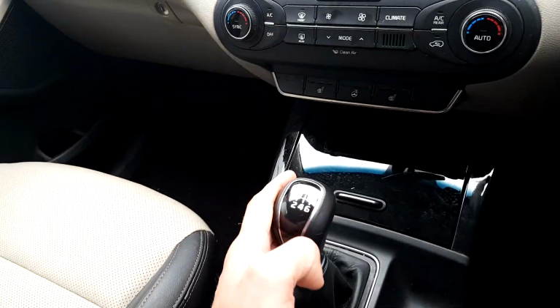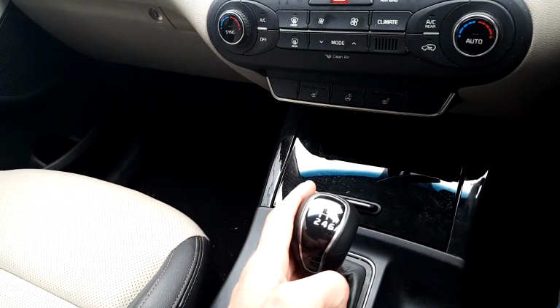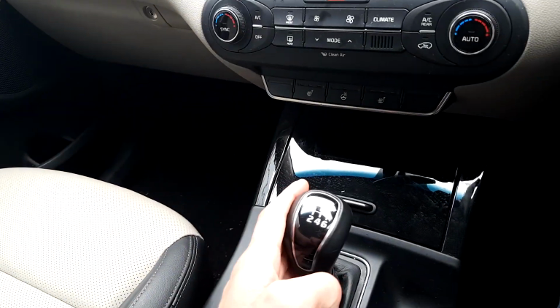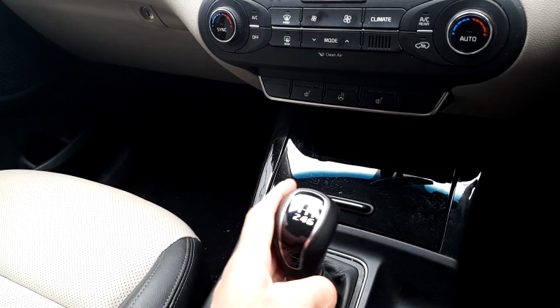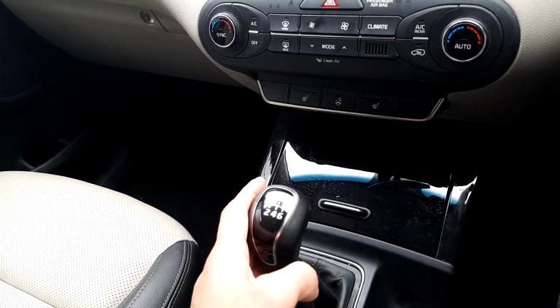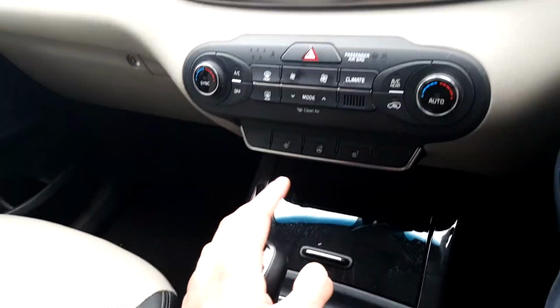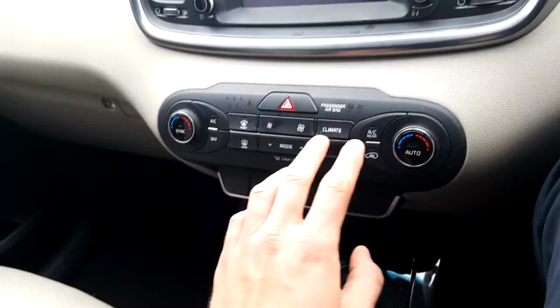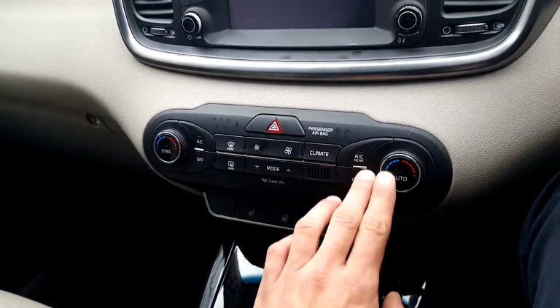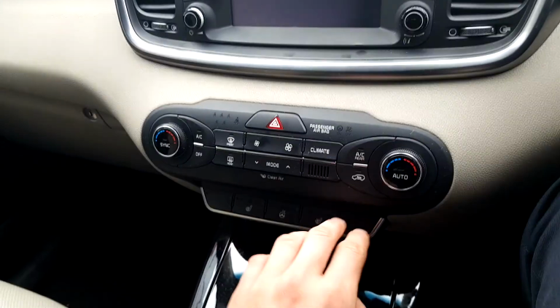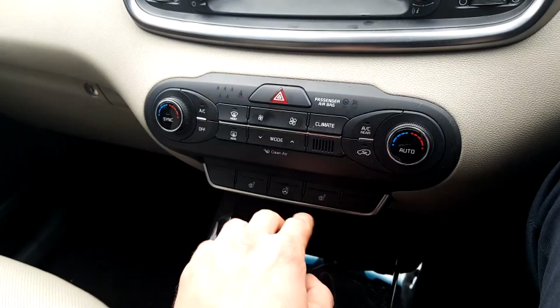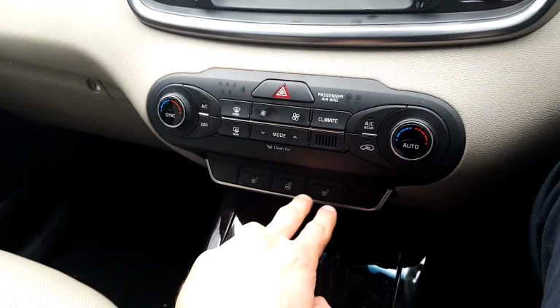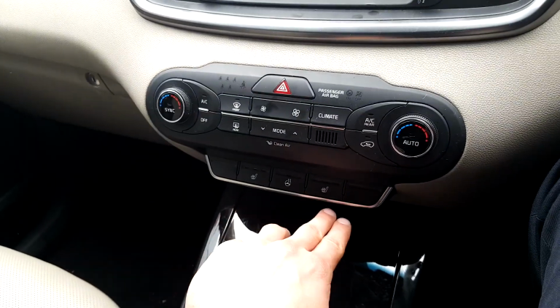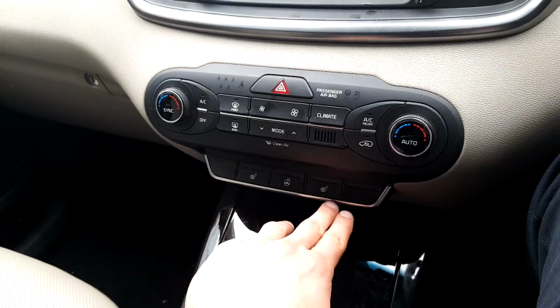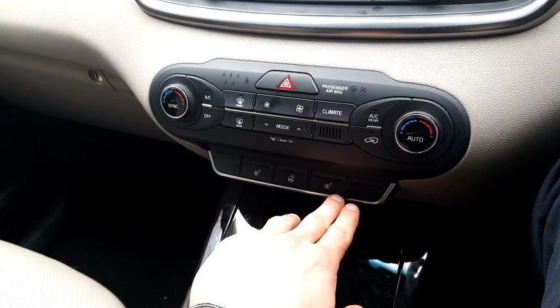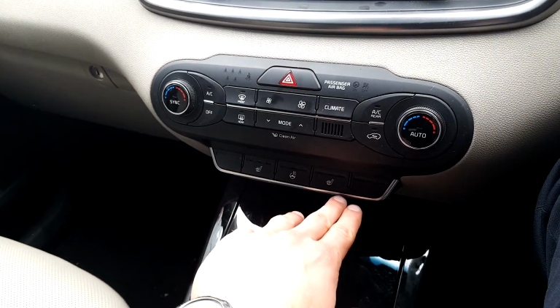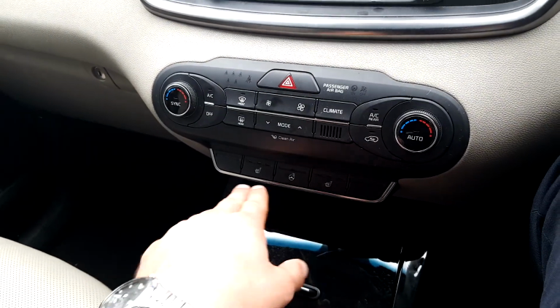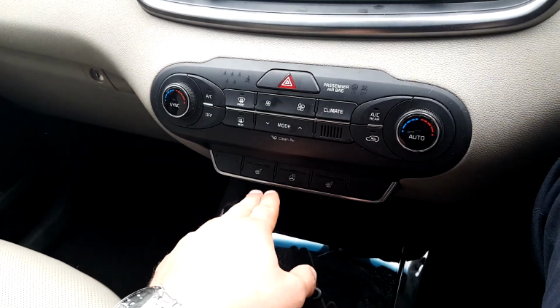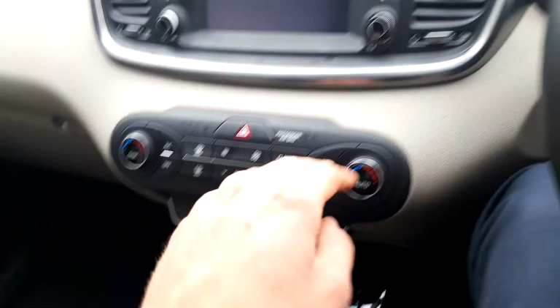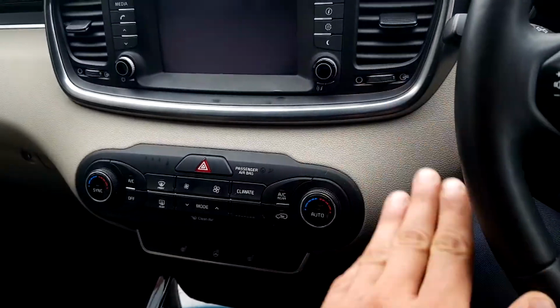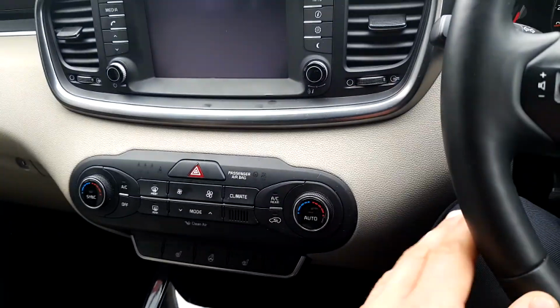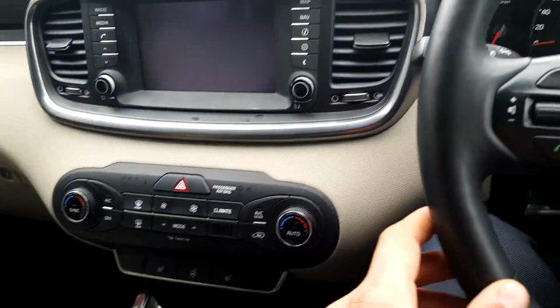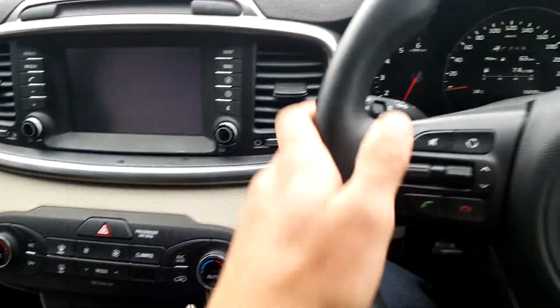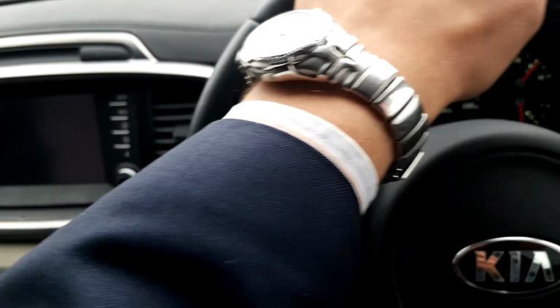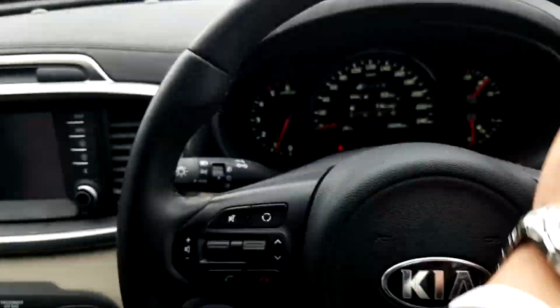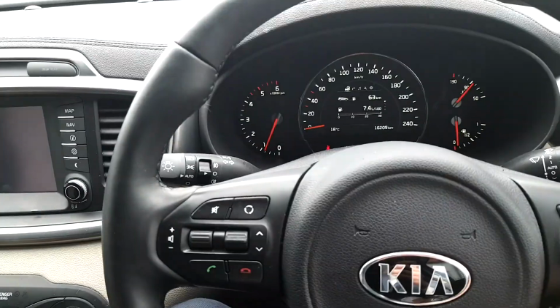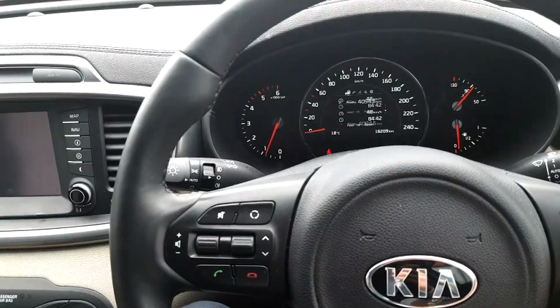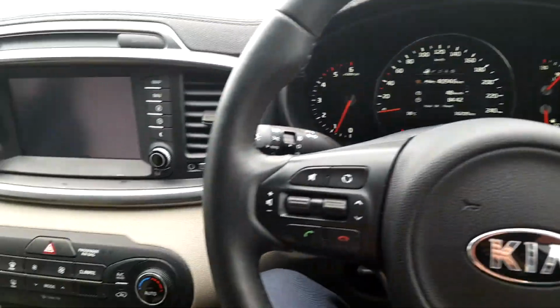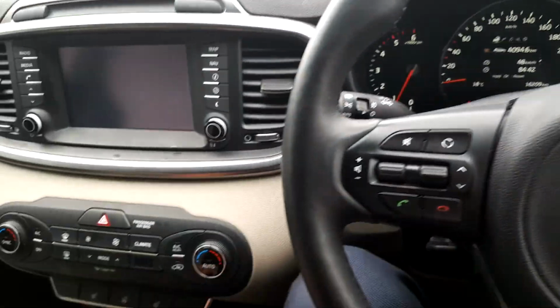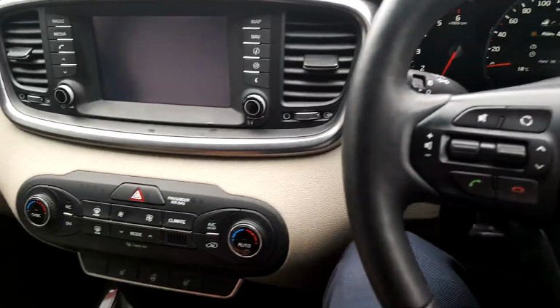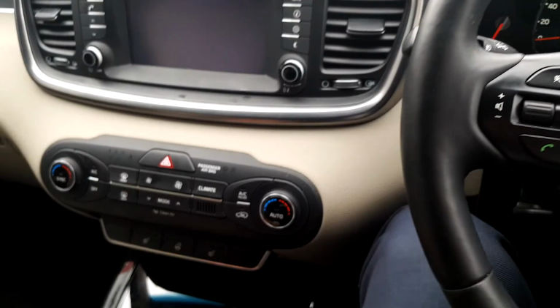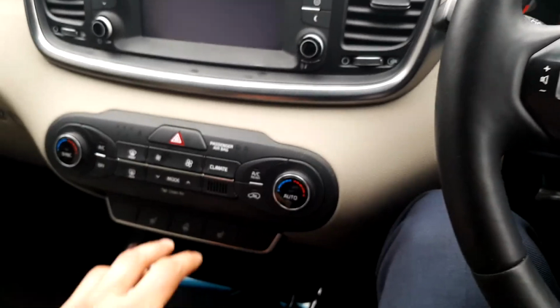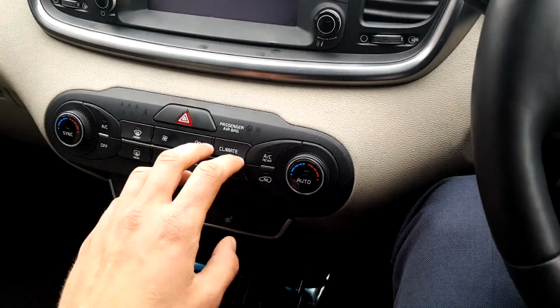Manual 6-speed gearbox, comes with heated seats and heated steering wheel to give you a nice warm feeling during the winter.